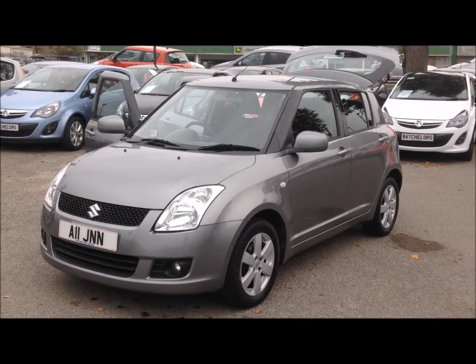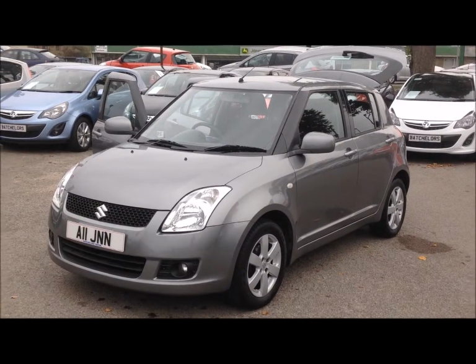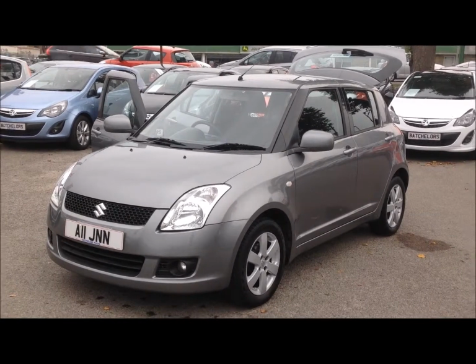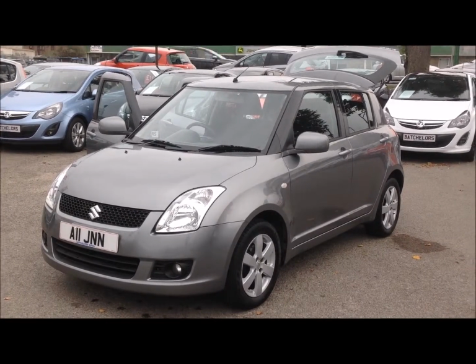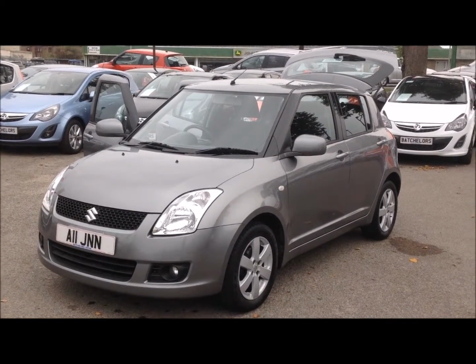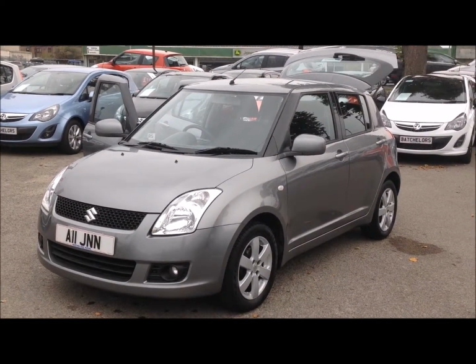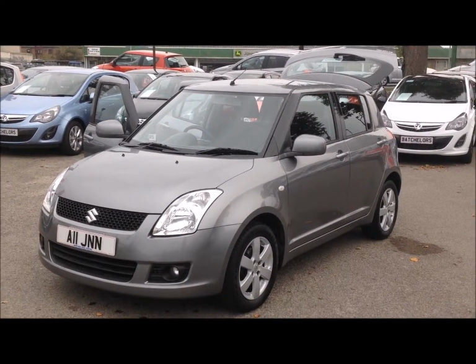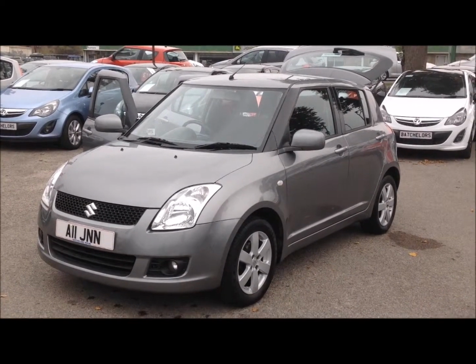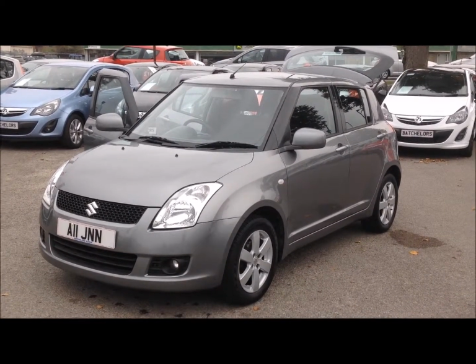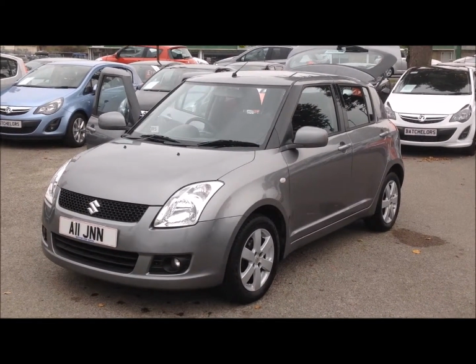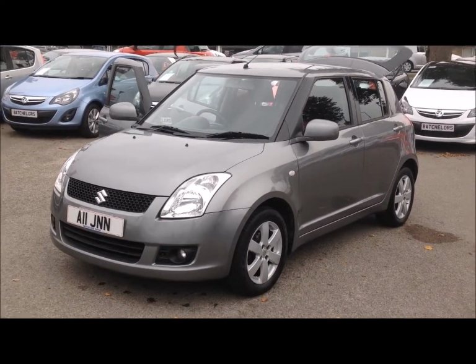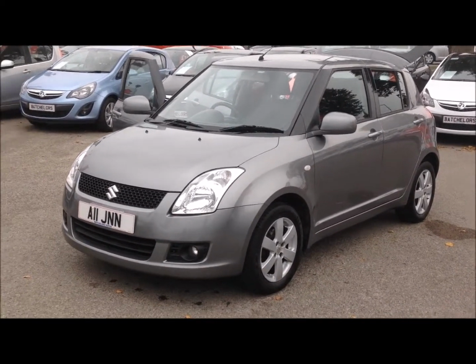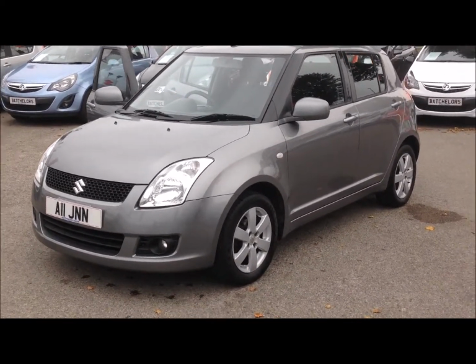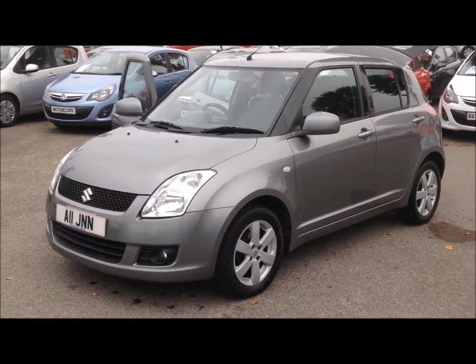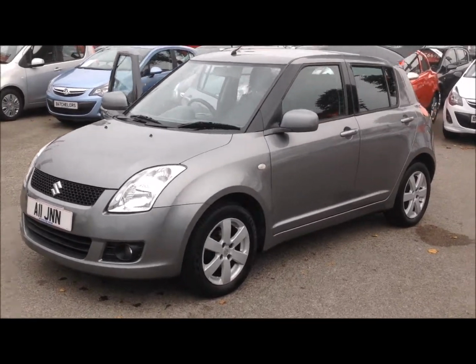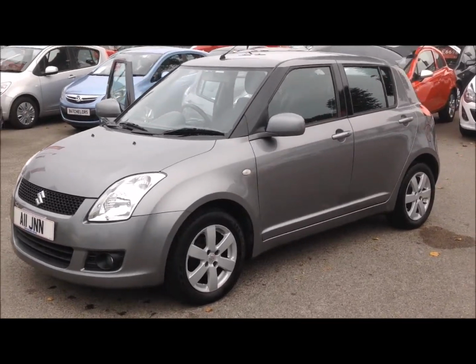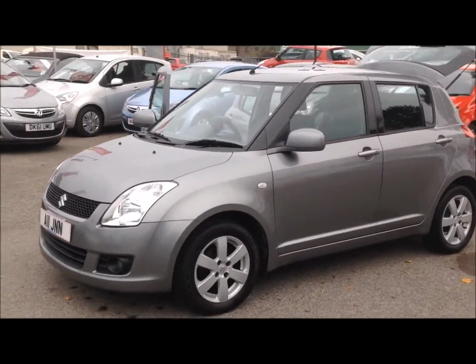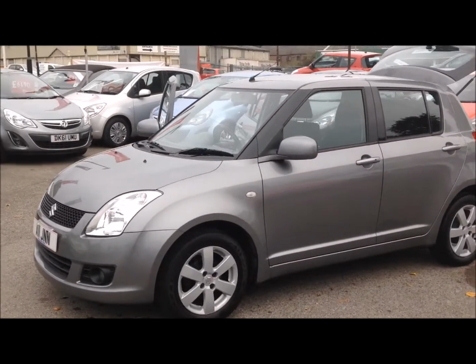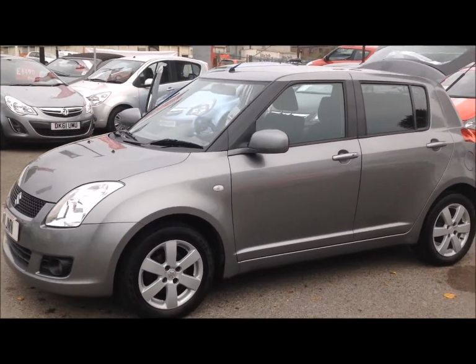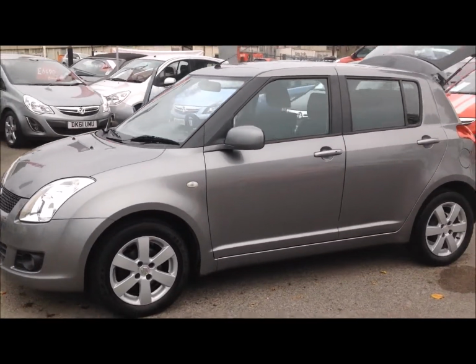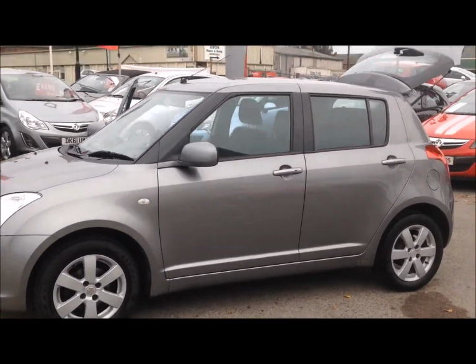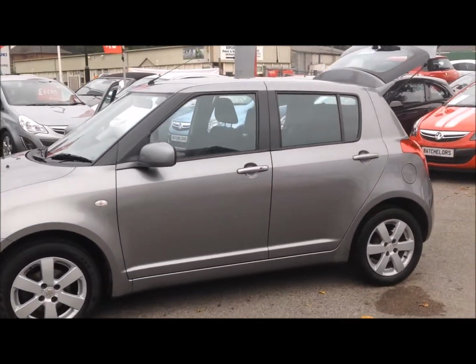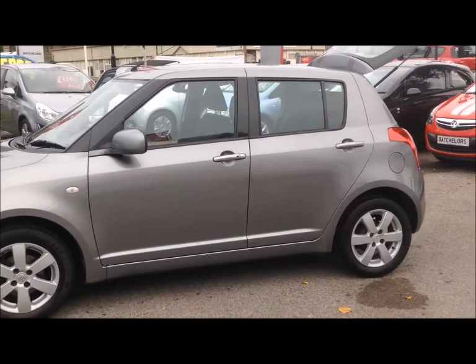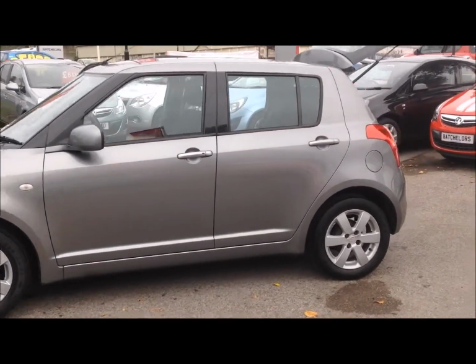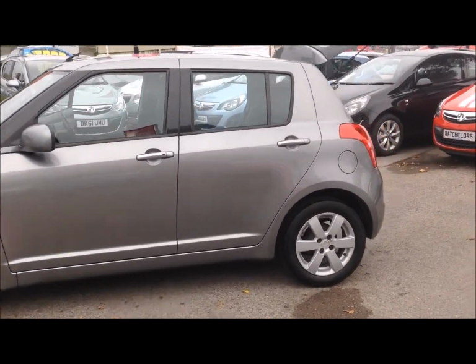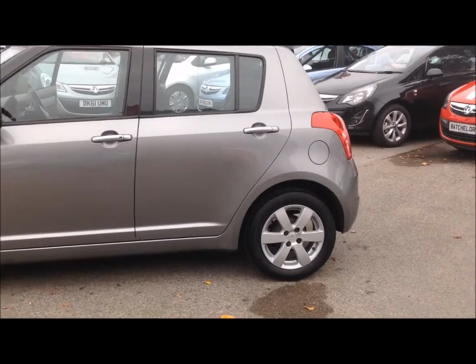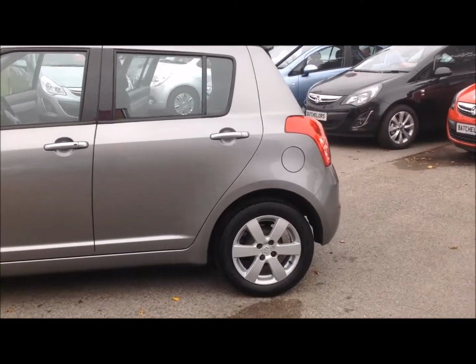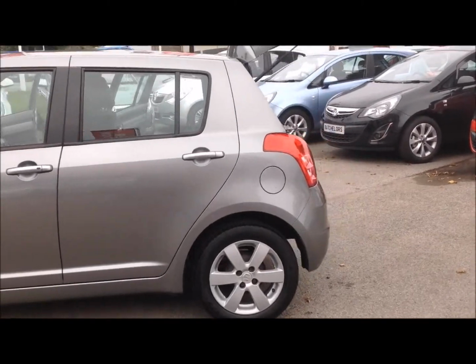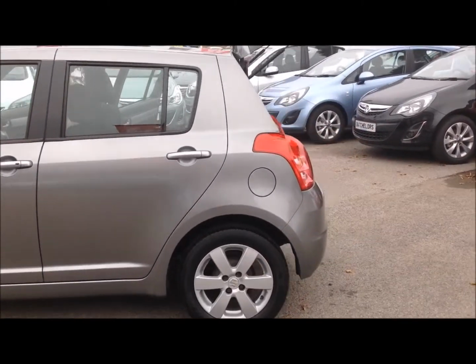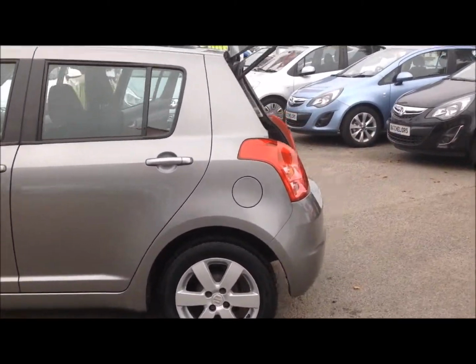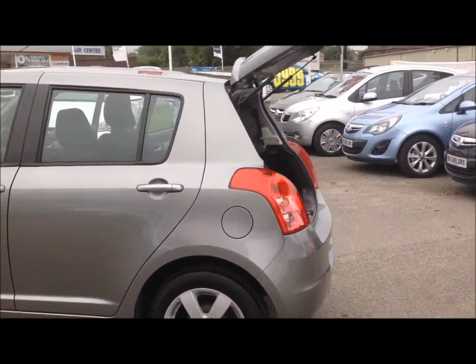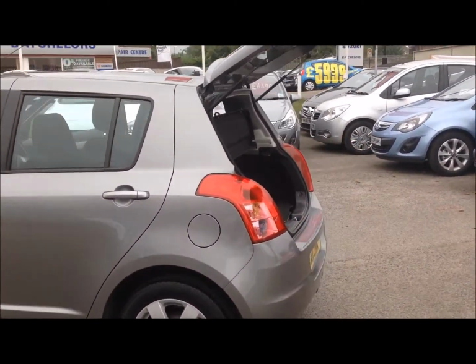Hello and welcome to Bachelors in Rhythm of Suzuki. Here we have a Suzuki Swift GLX 1.5 finished in grey on a lower nine ridge. As you can see, this car has the alloy wheels and it's also a five-door car.